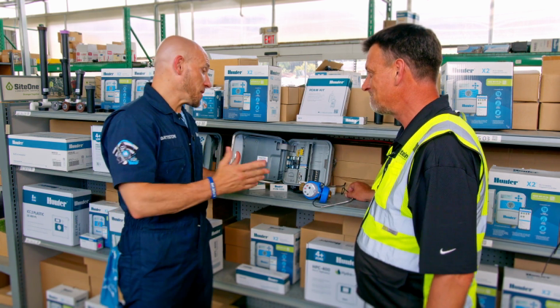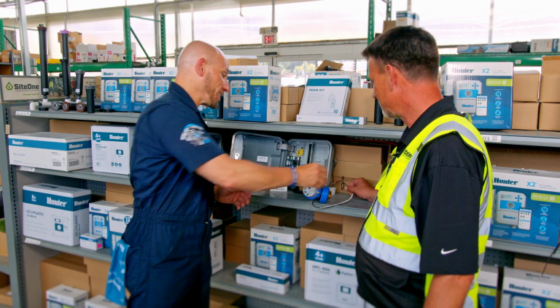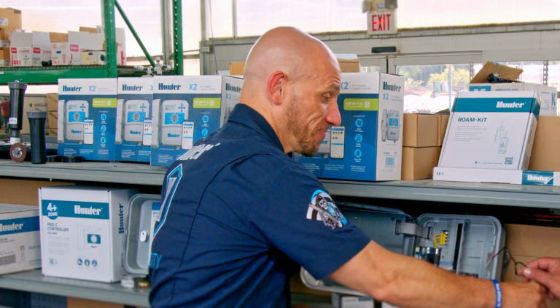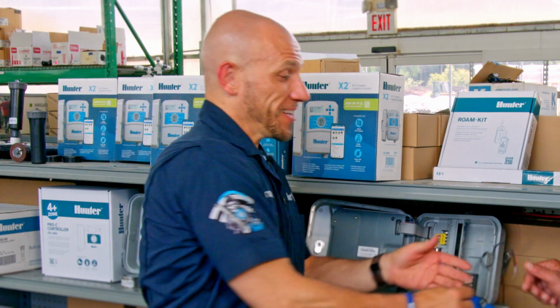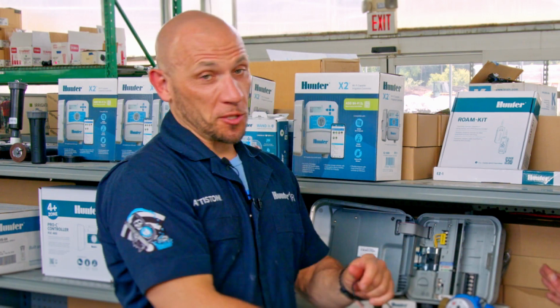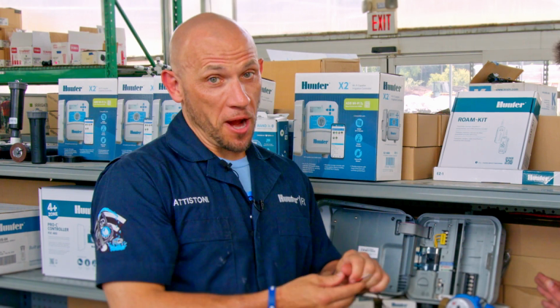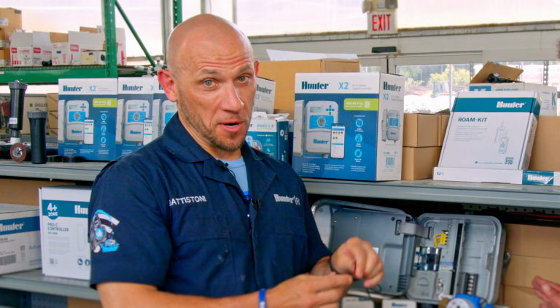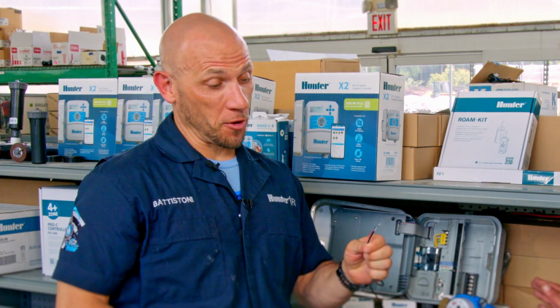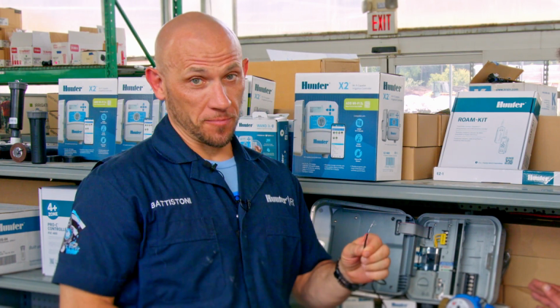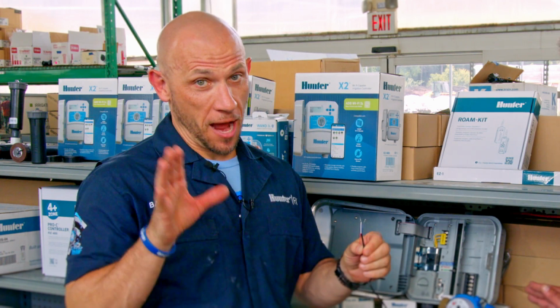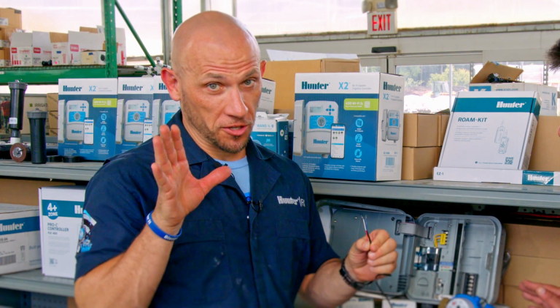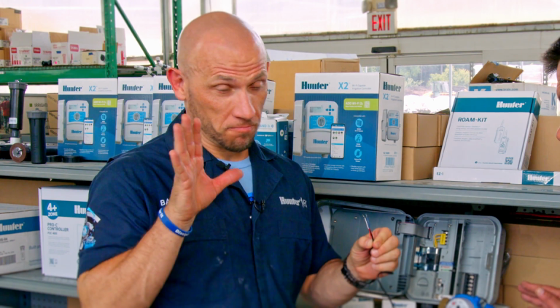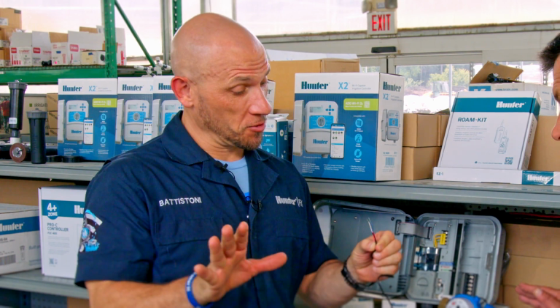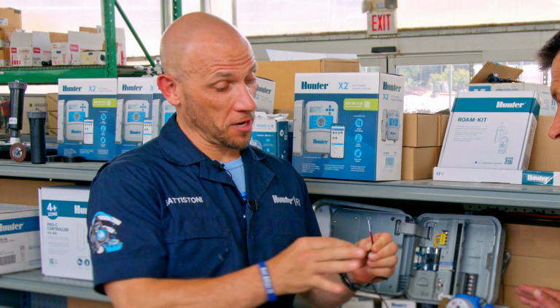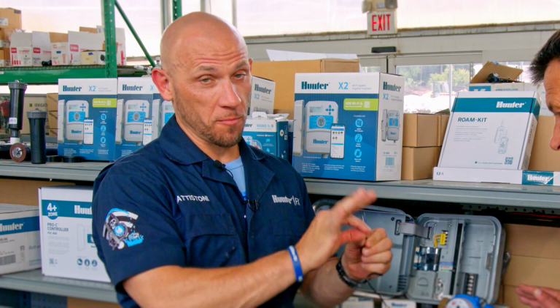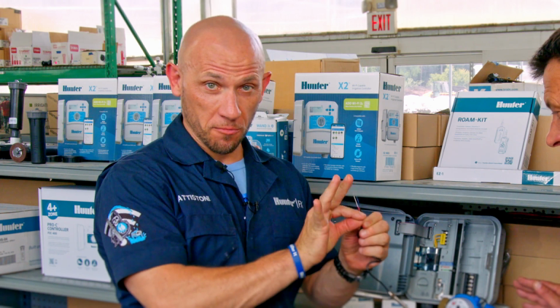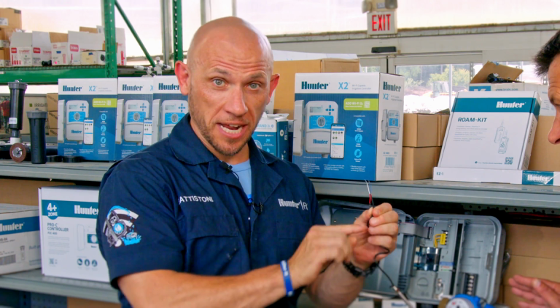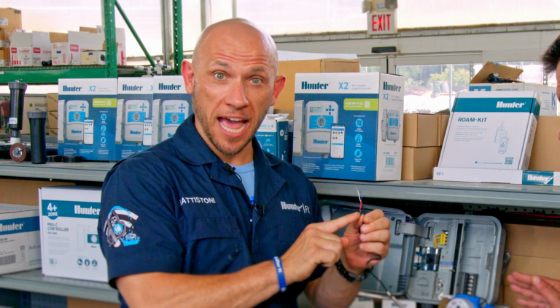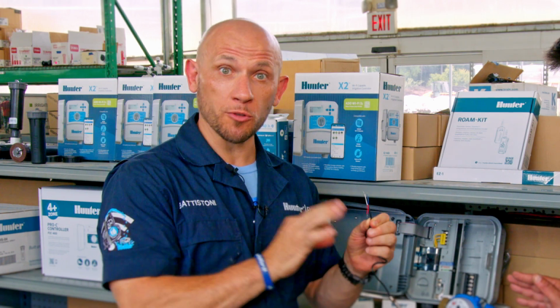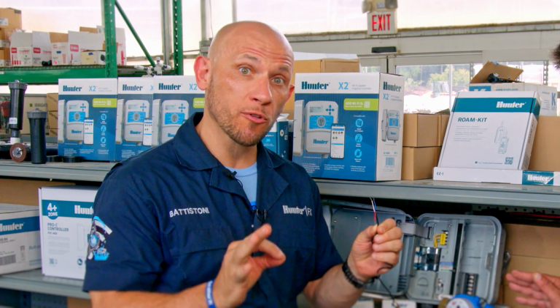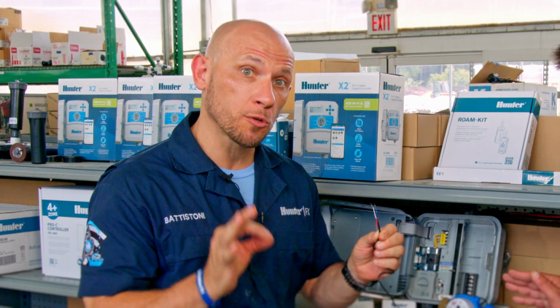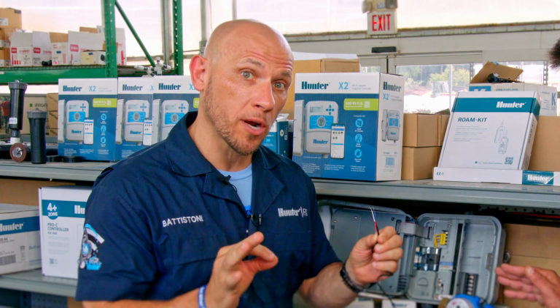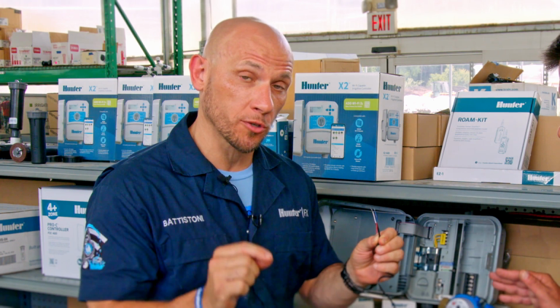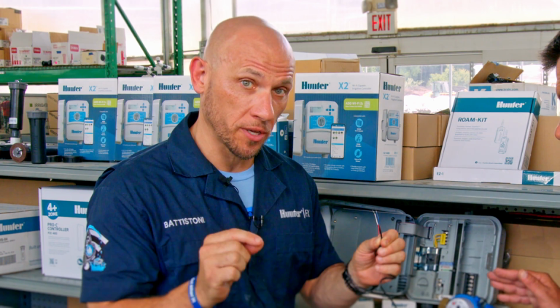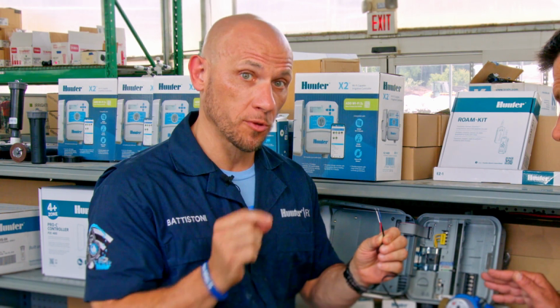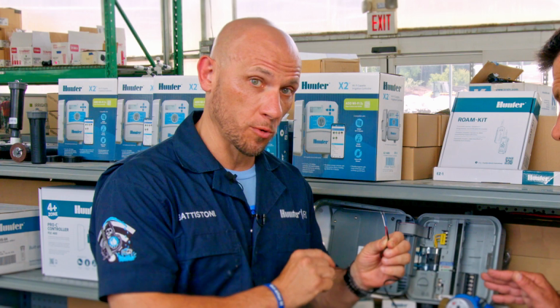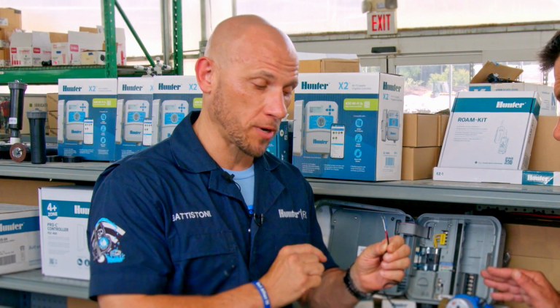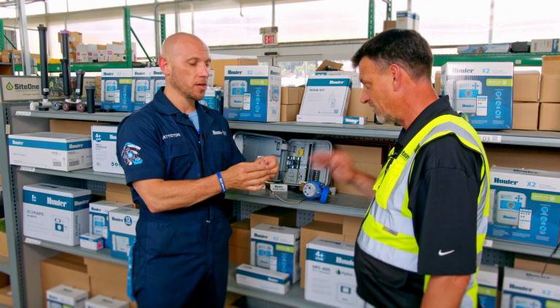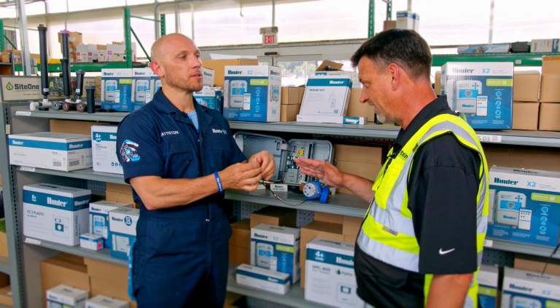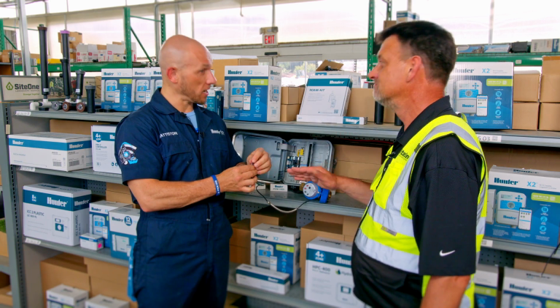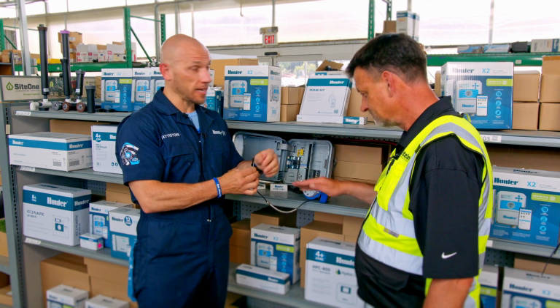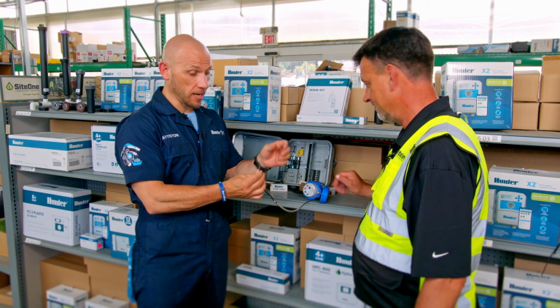Well, we didn't make it easy. There's three wires coming off the flow meter. Bend the red one down and cap it. You never use the red wire with Hunter flow meters that work with hydro wires. So red is dead.